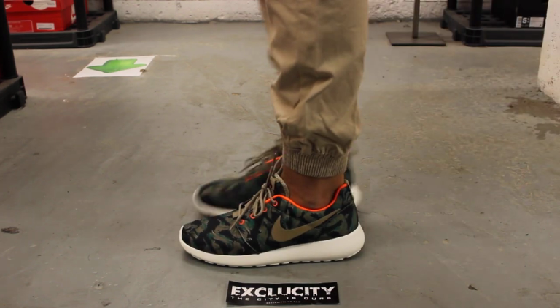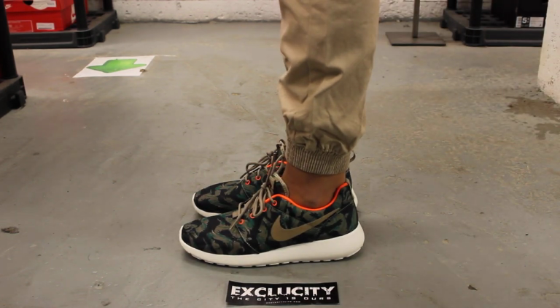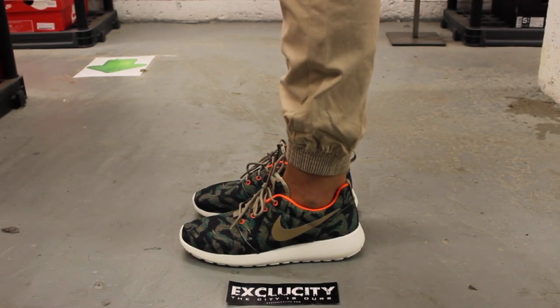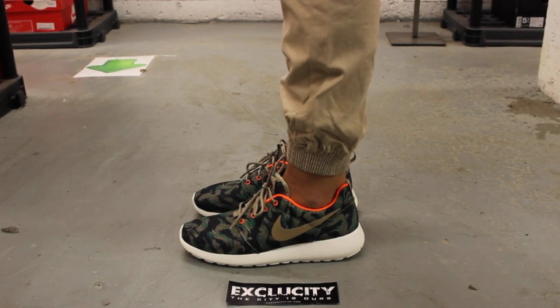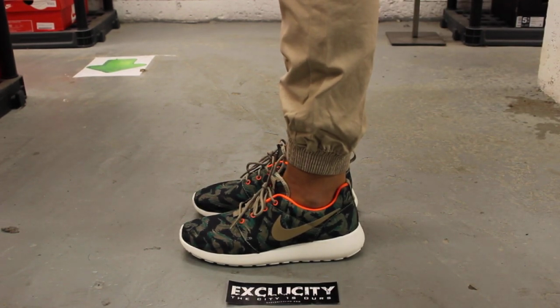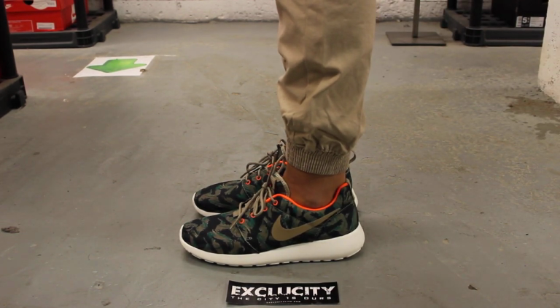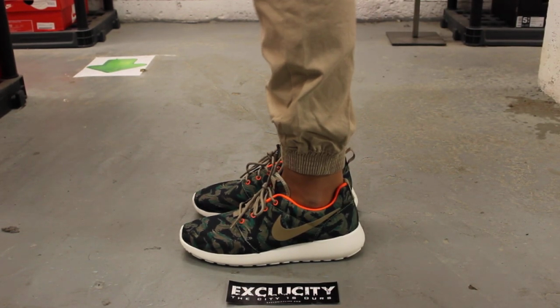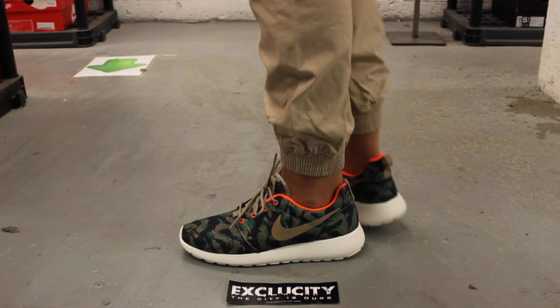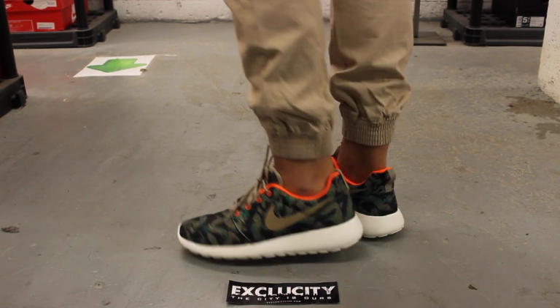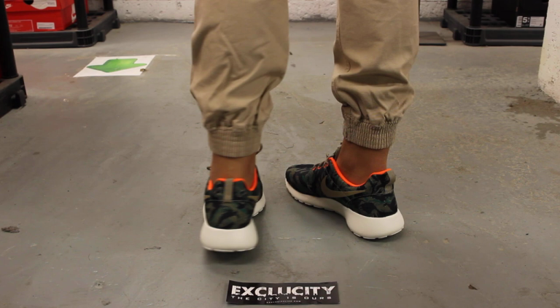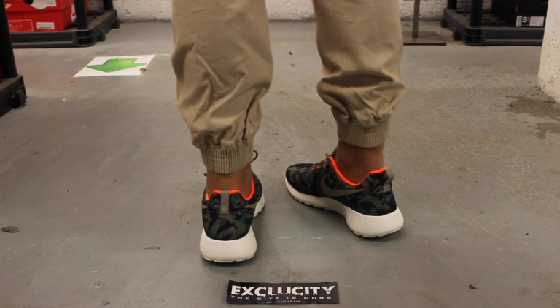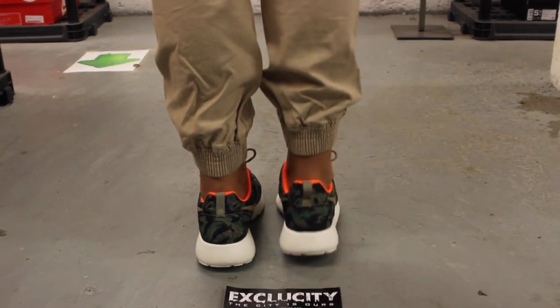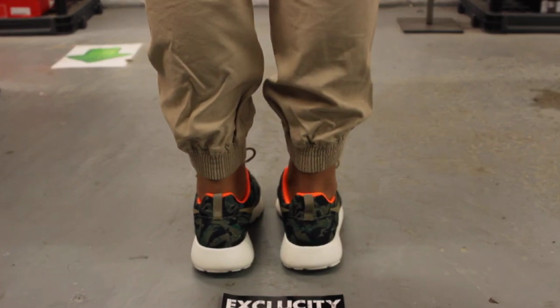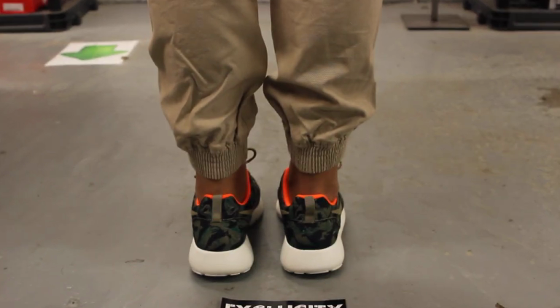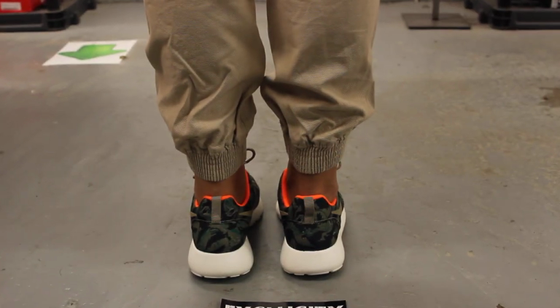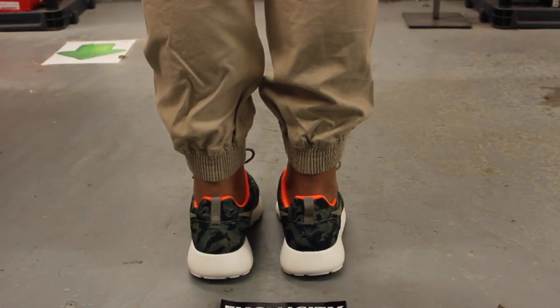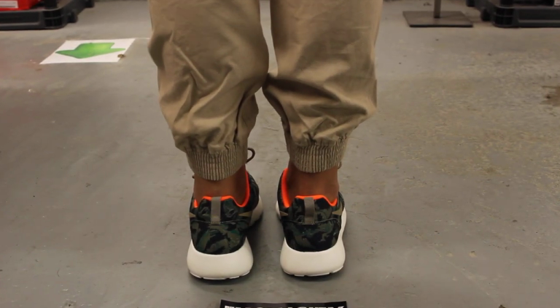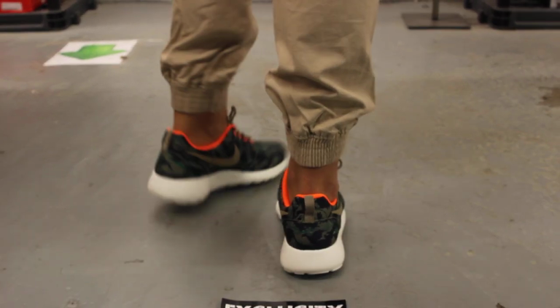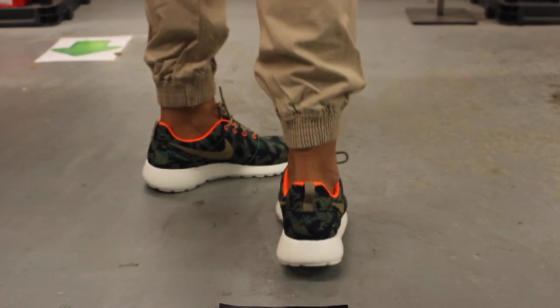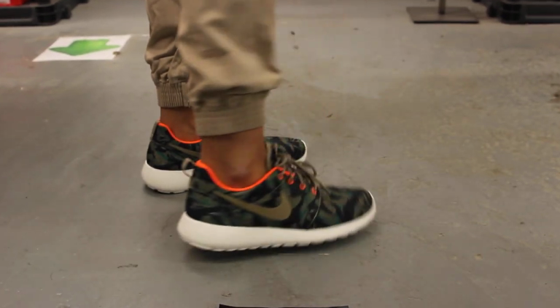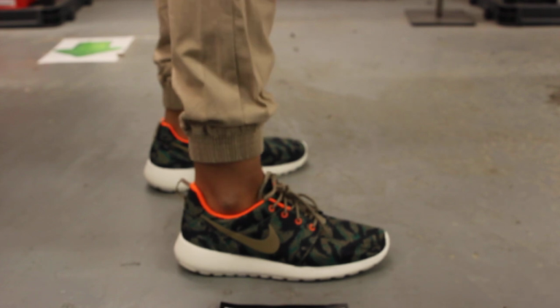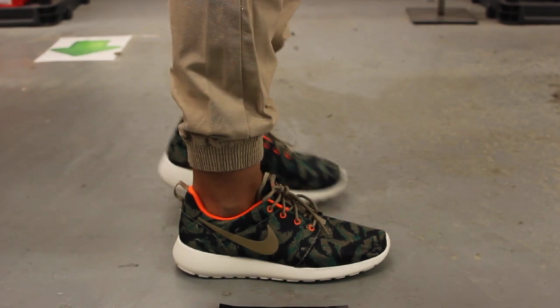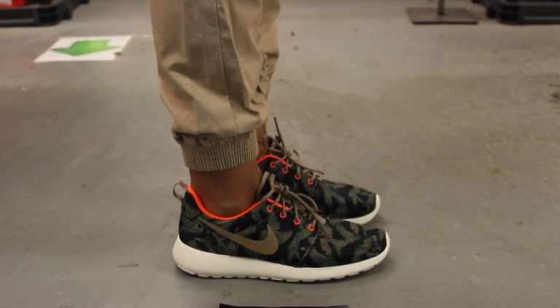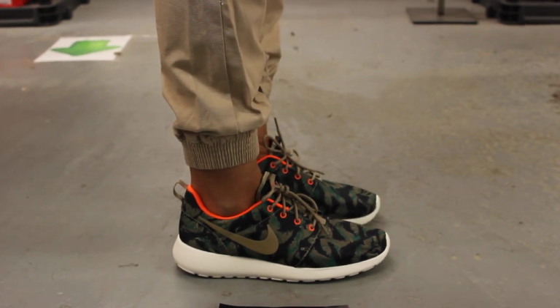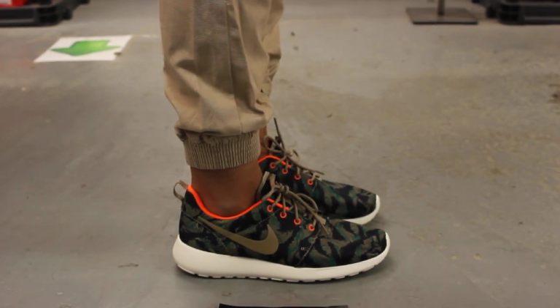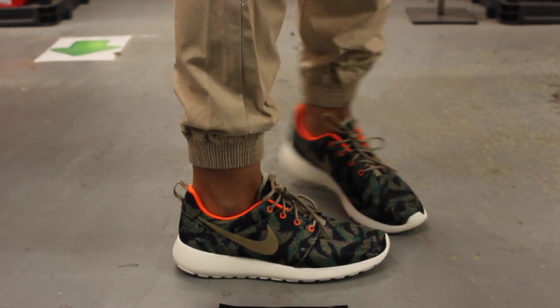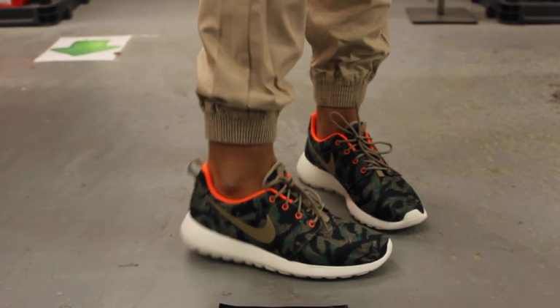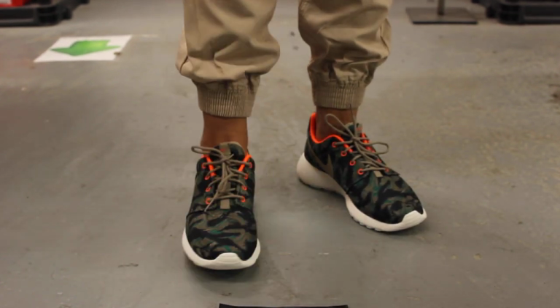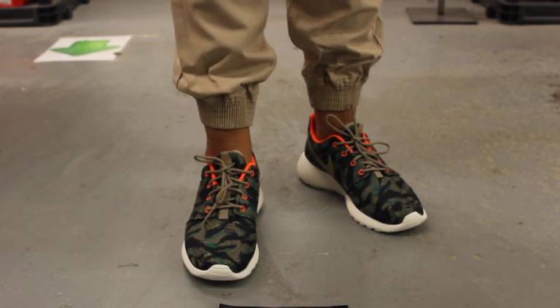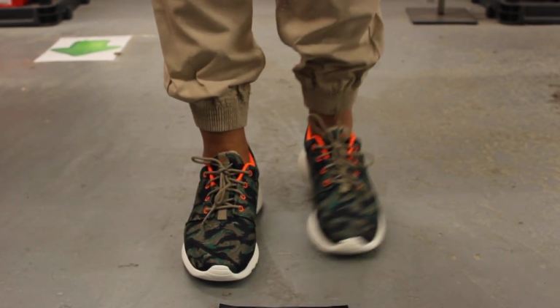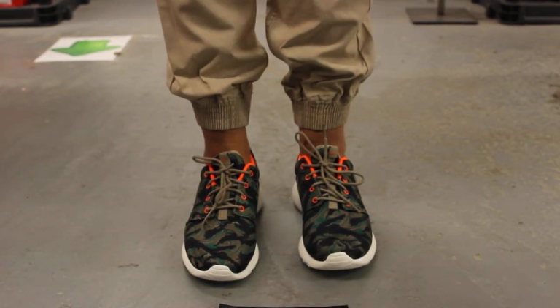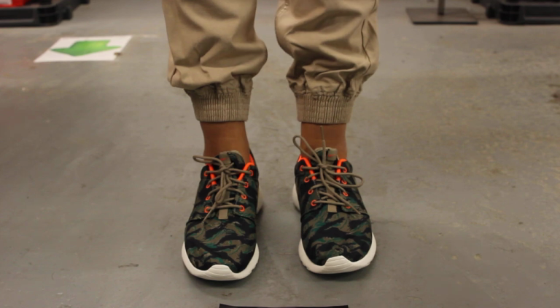Alright guys, so this is what the Roshi Run Tiger Camo print looks like on feet. We are filming in HD, so switch your settings to 1080p to get a better look at the shoe.